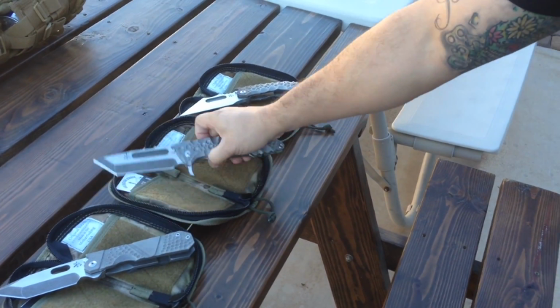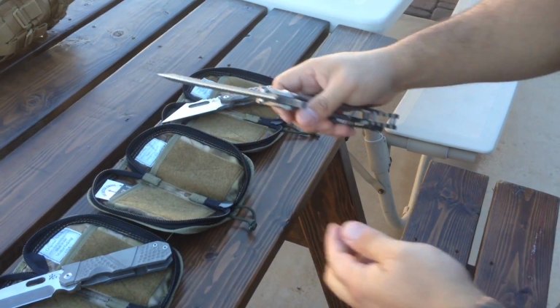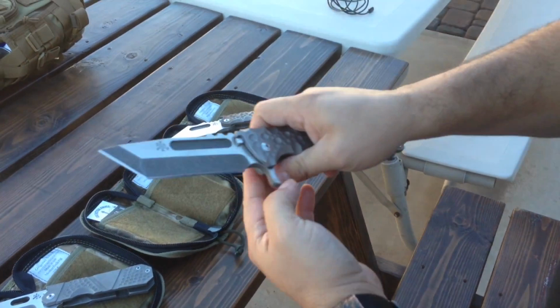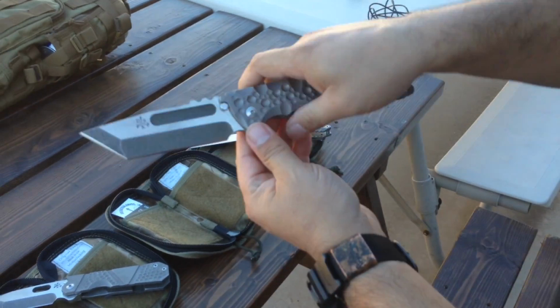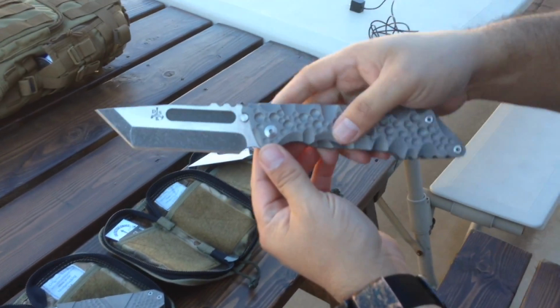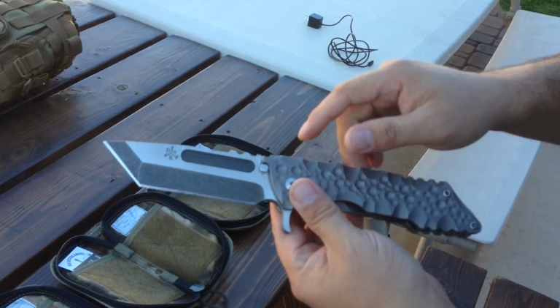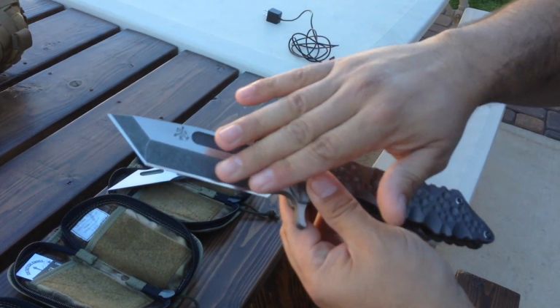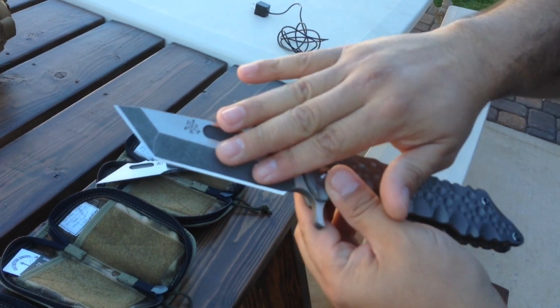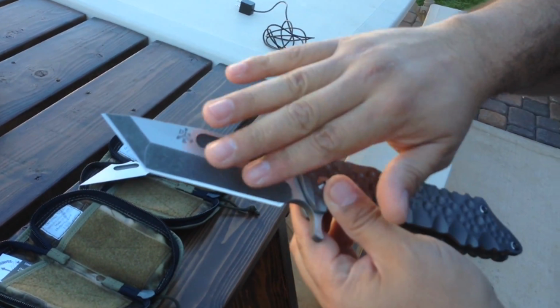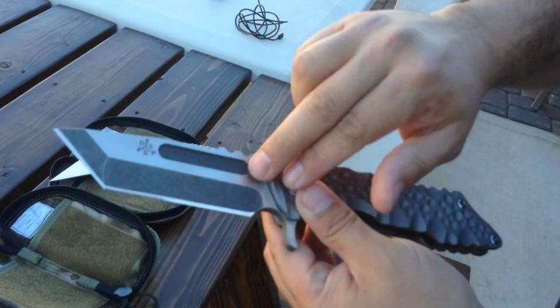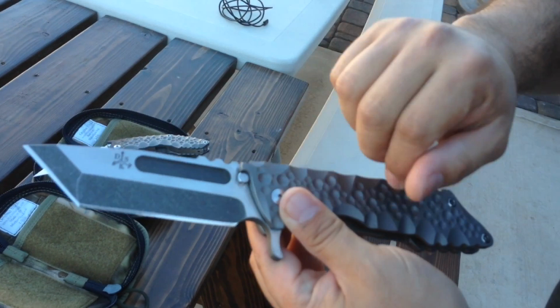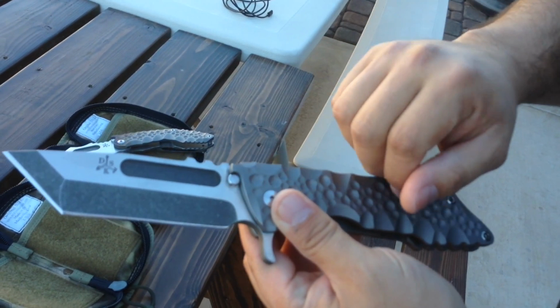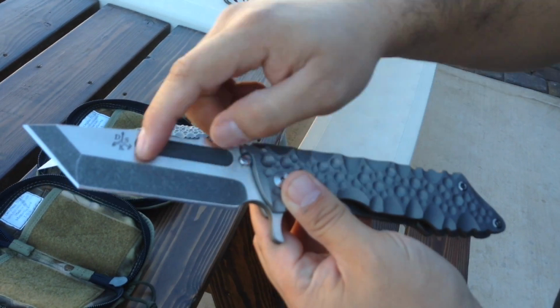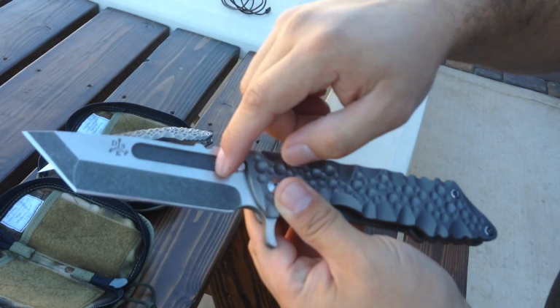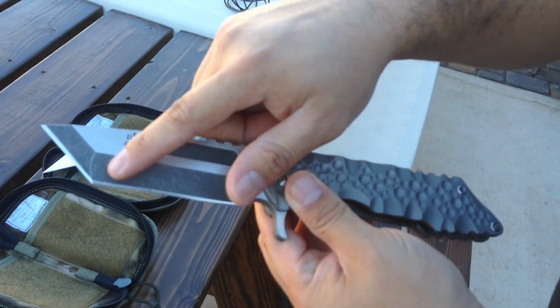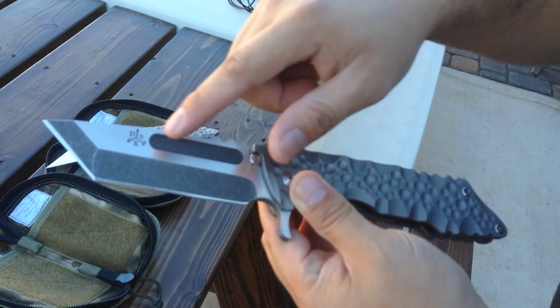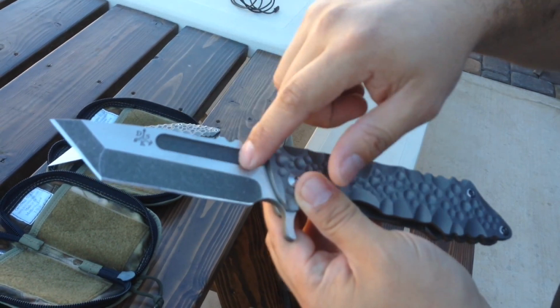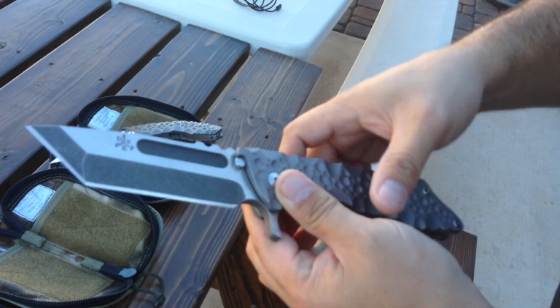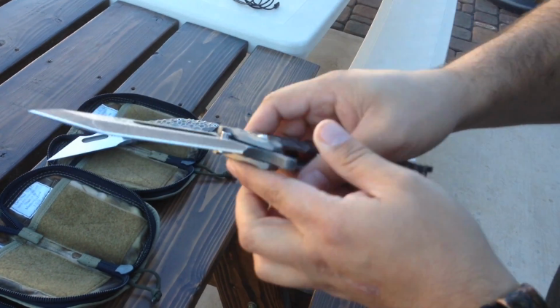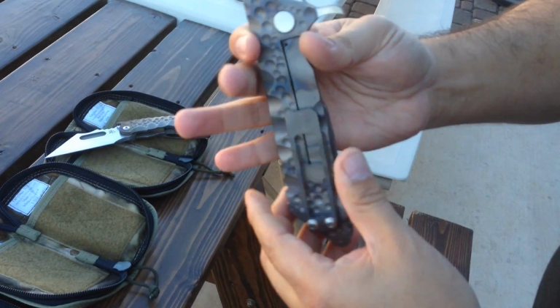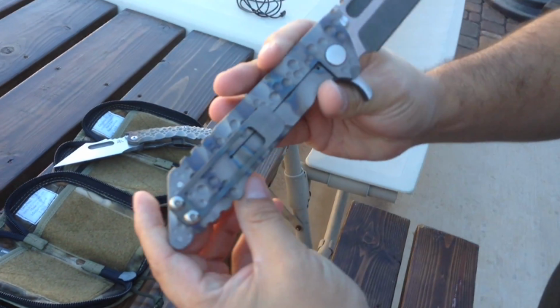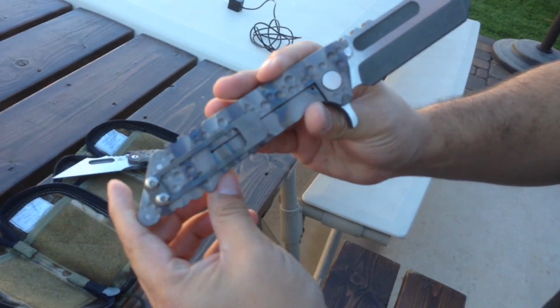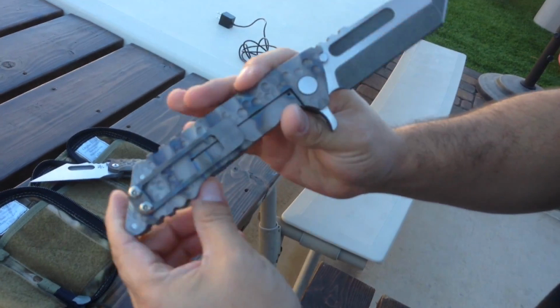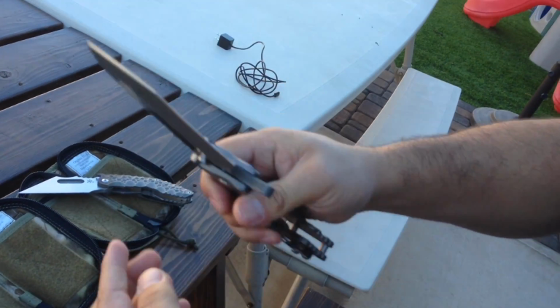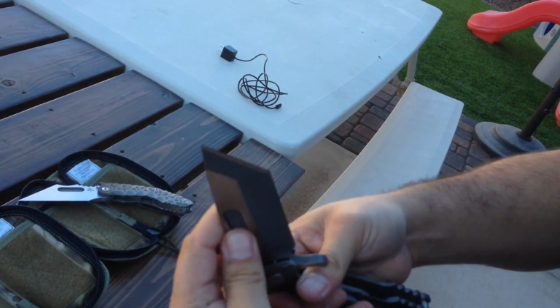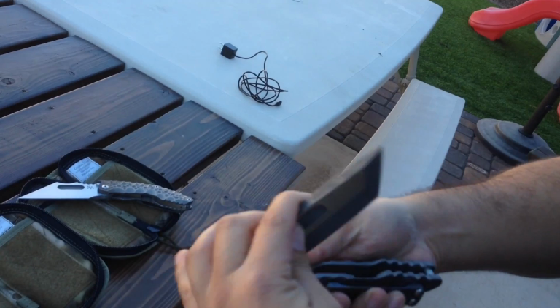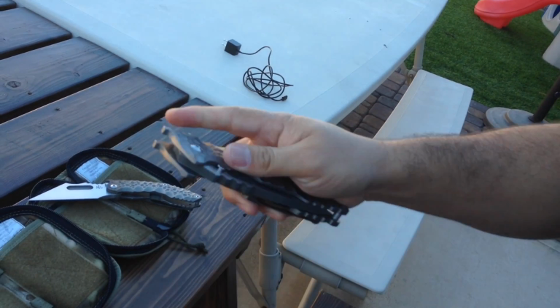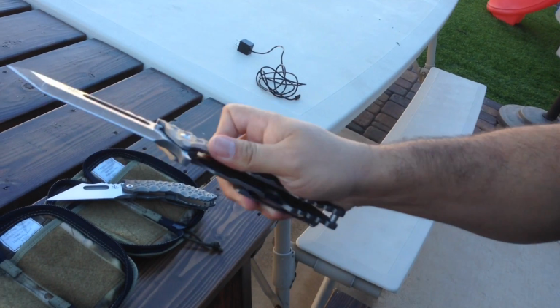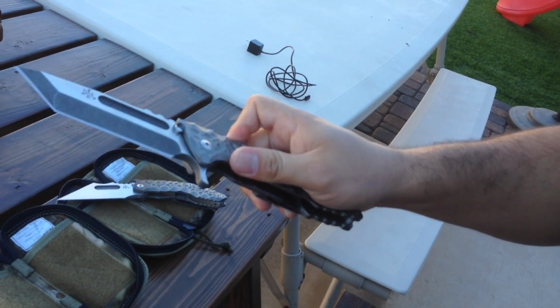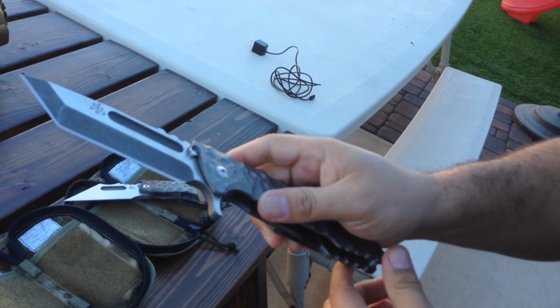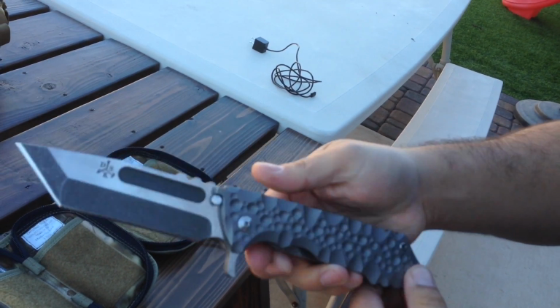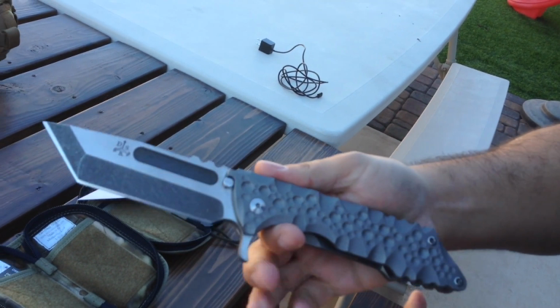Another kickstand, very similar. You got two-tone finish — left the stonewash on the inside of the Fuller. And that one flips beautifully.